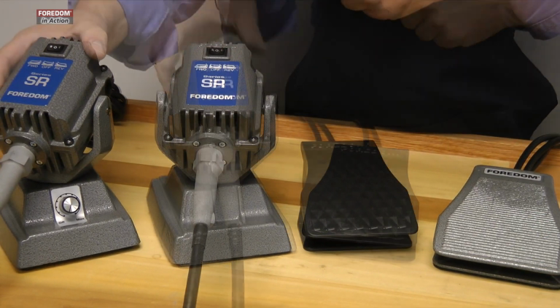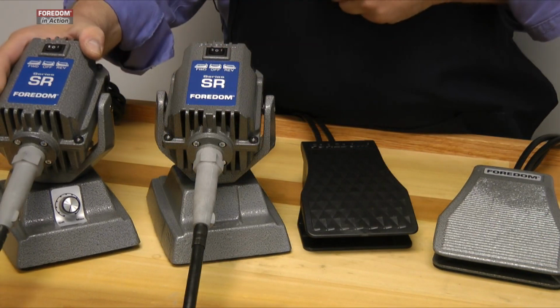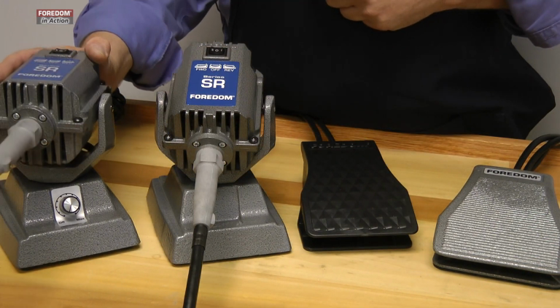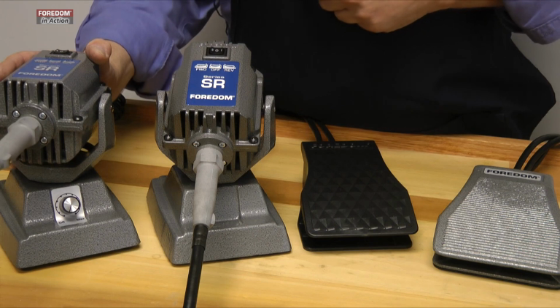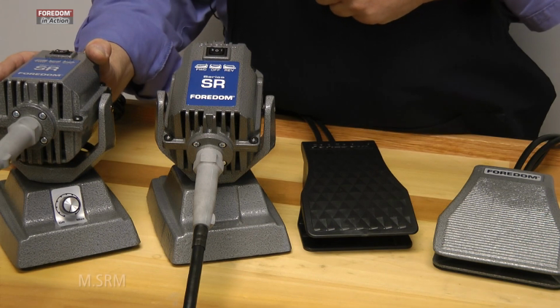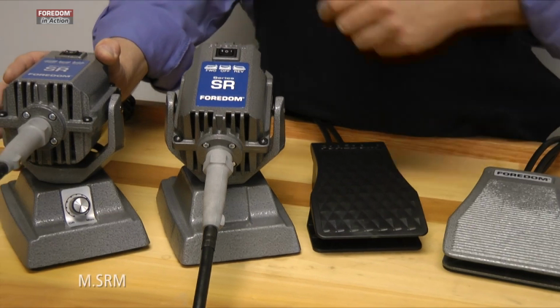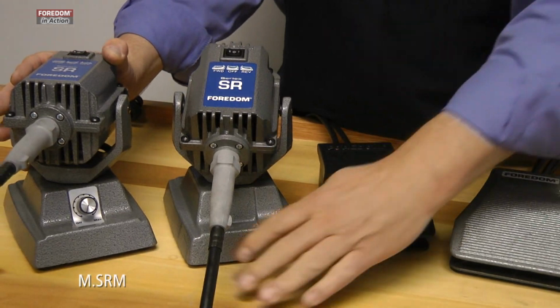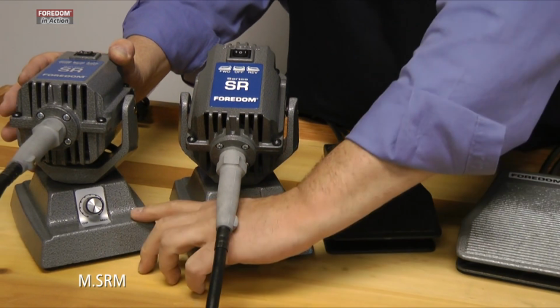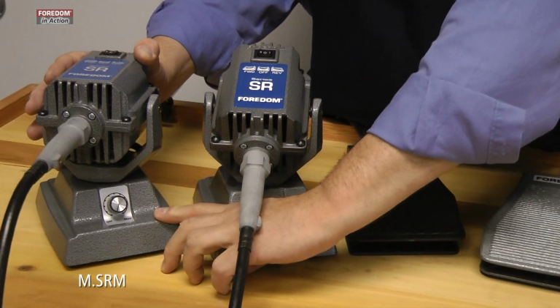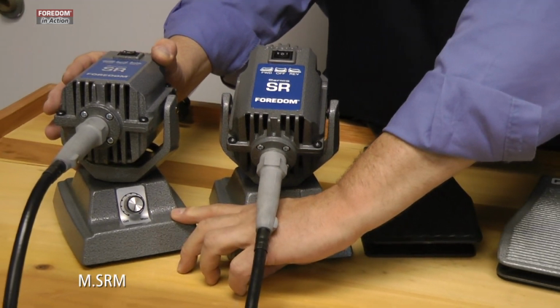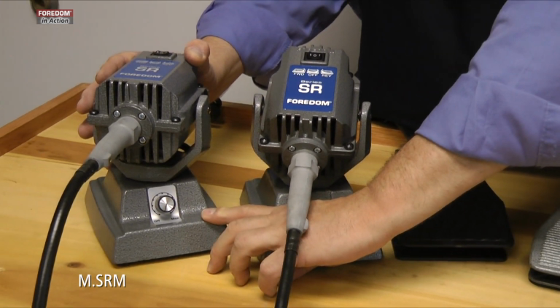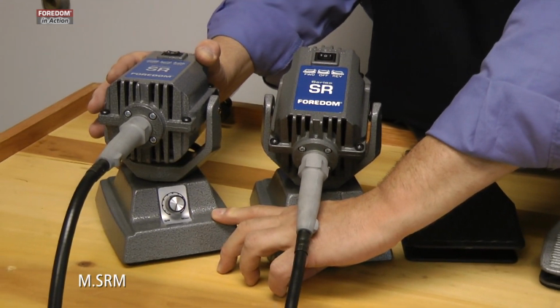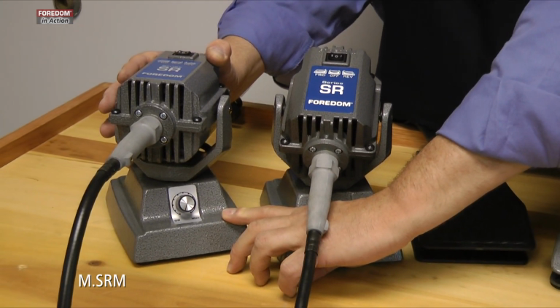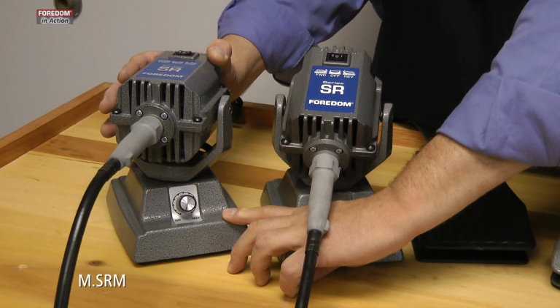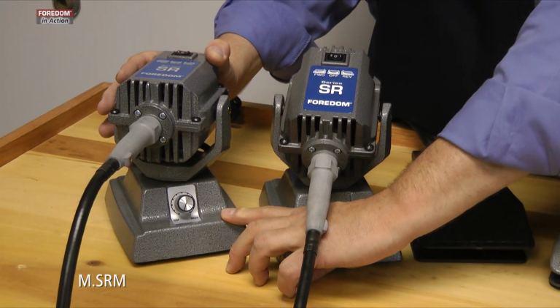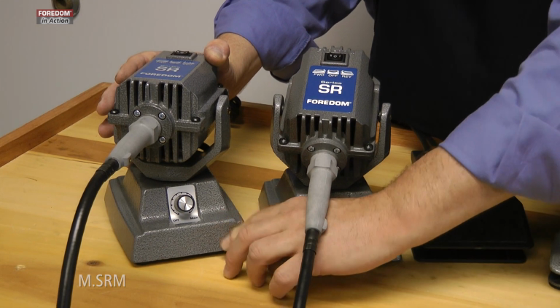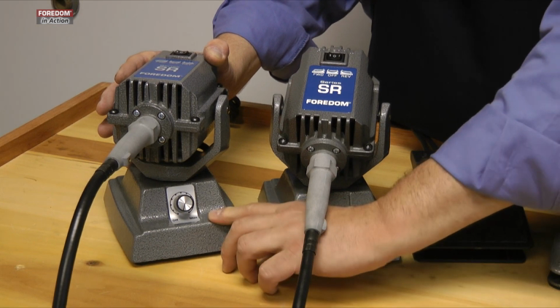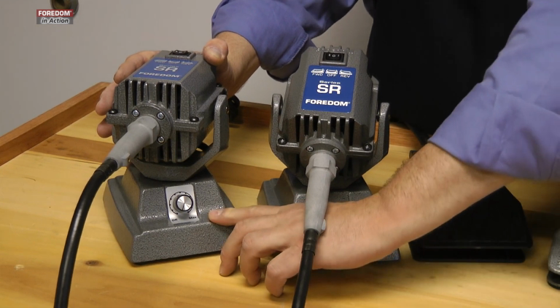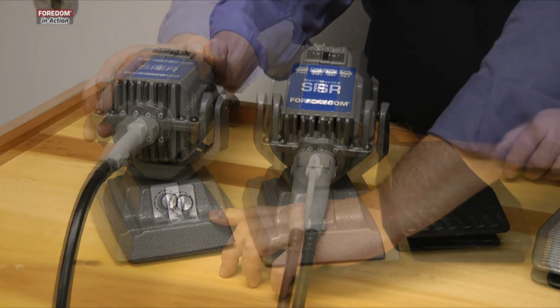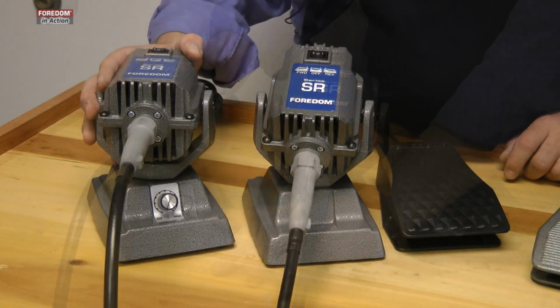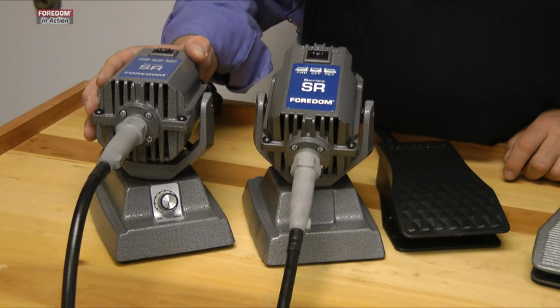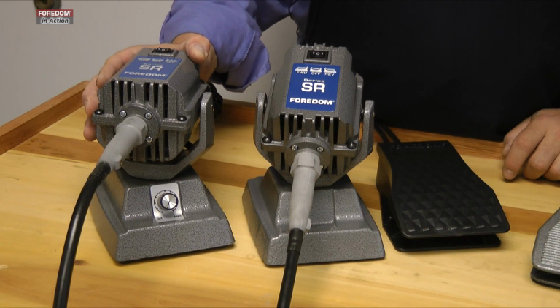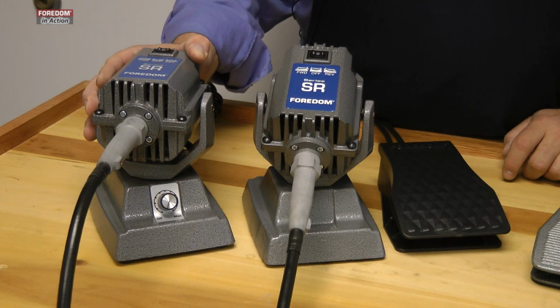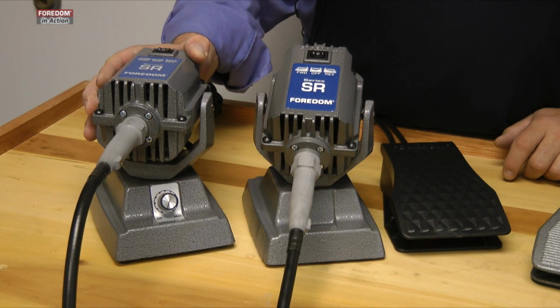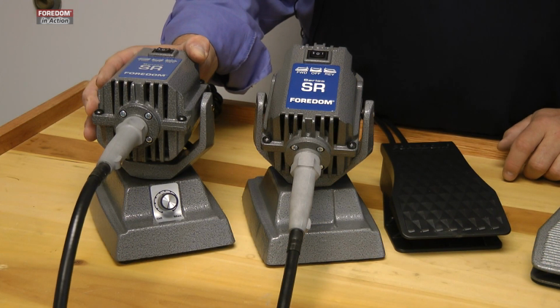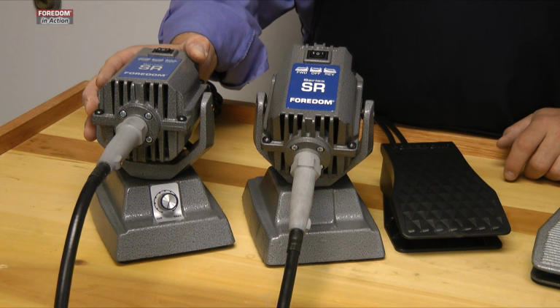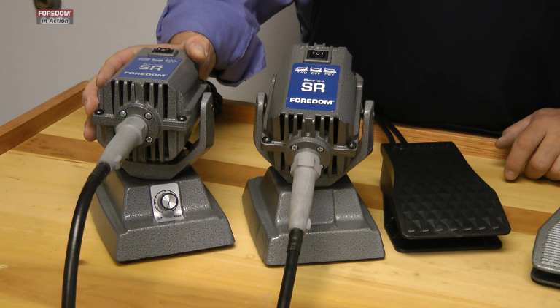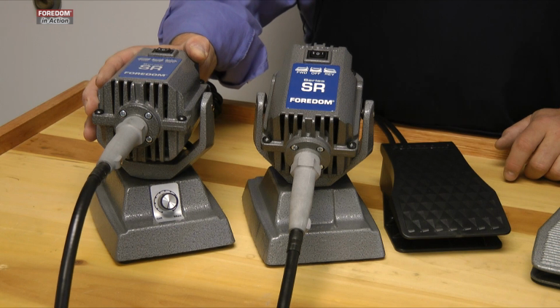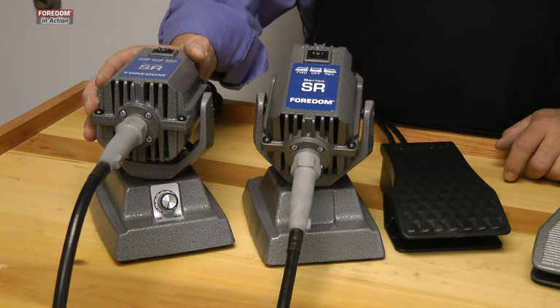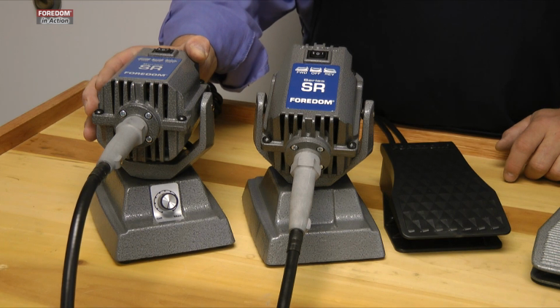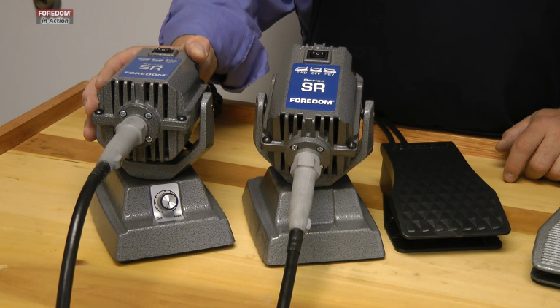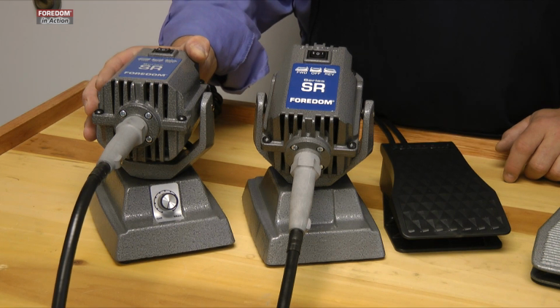The other model we have is the one with the built-in dial control. It works just like the dial control that's a separate one, but it's built into the base. Same on-off, and it'll go from the on-off all the way up to the high speed of the motor.